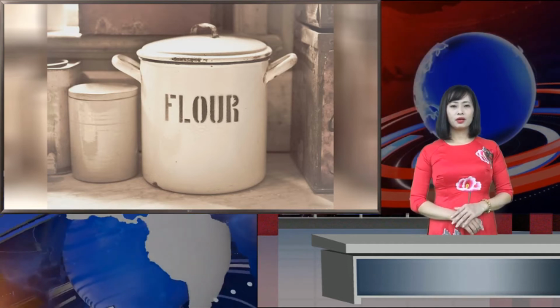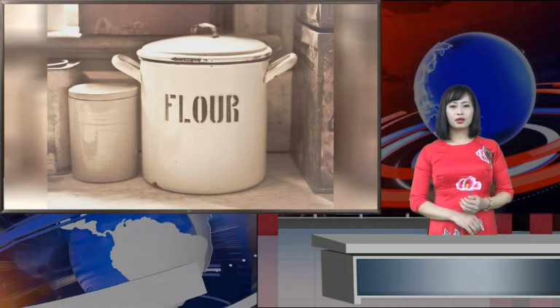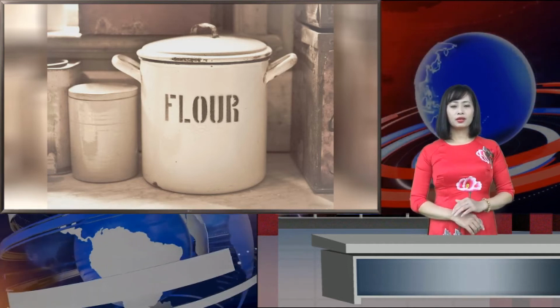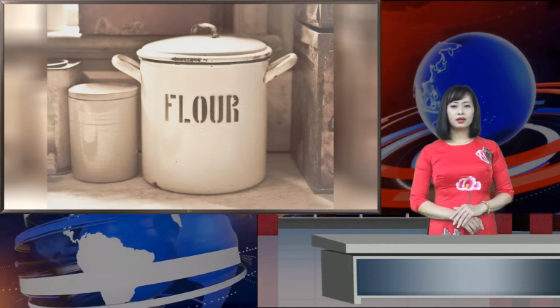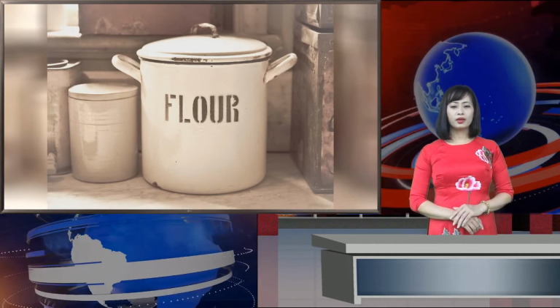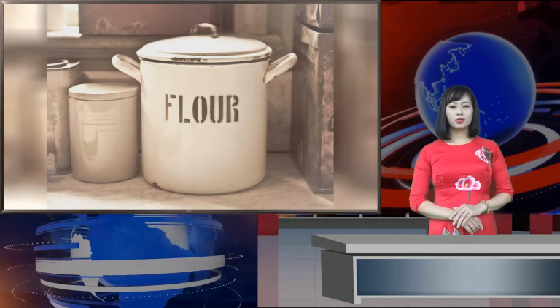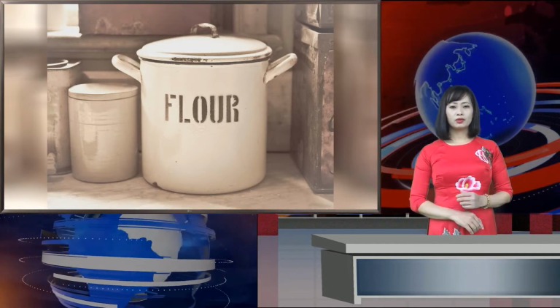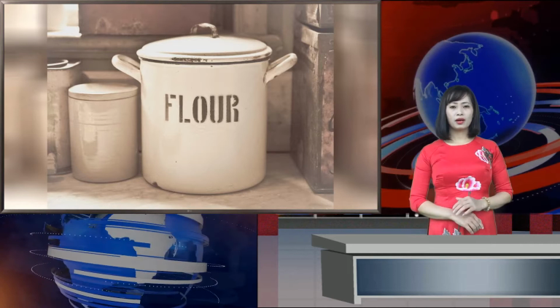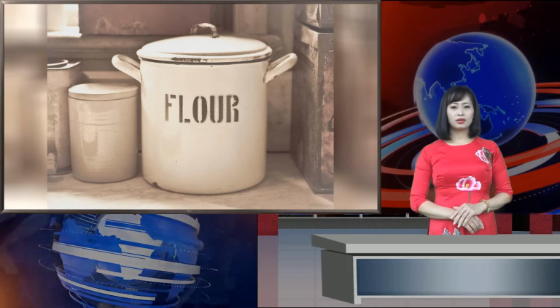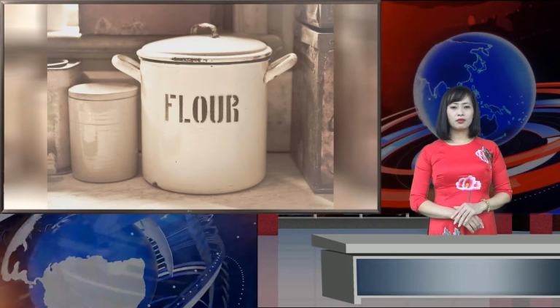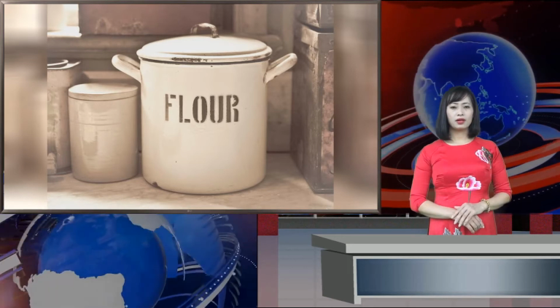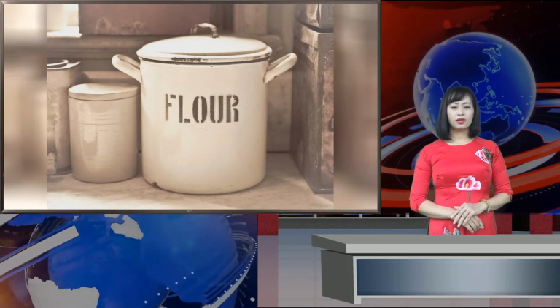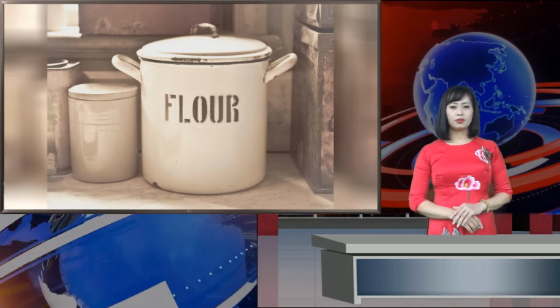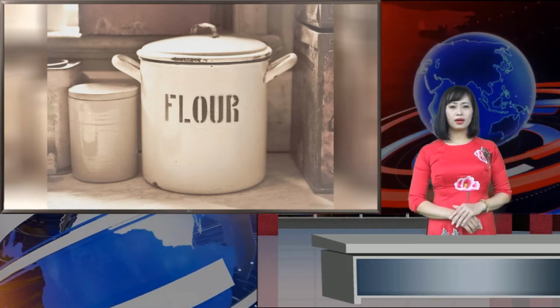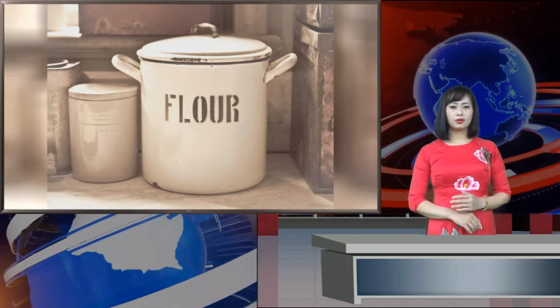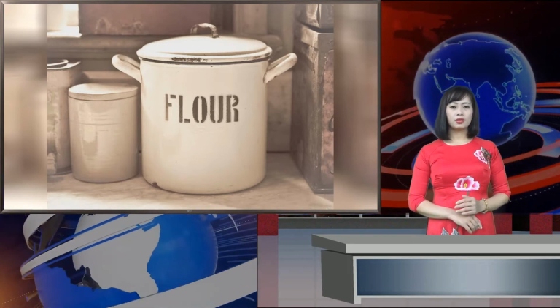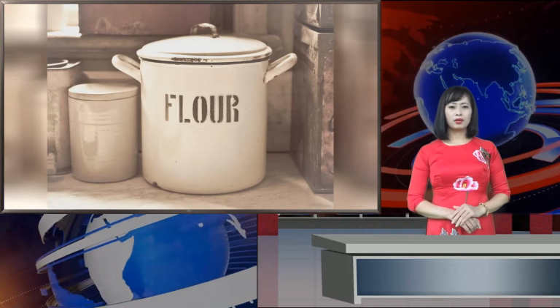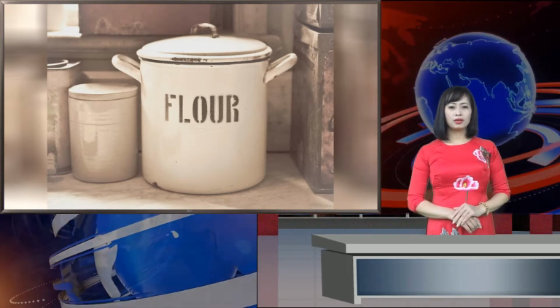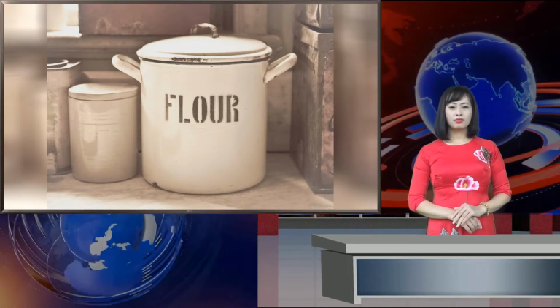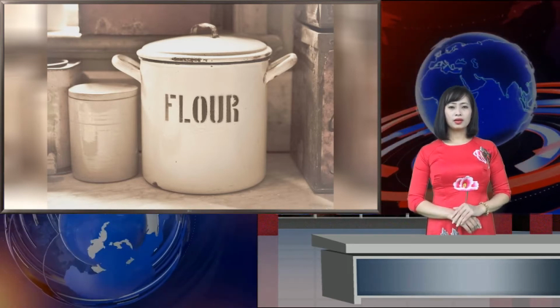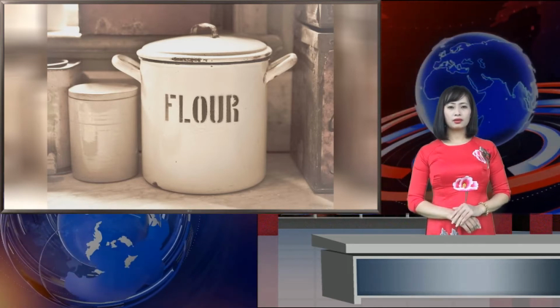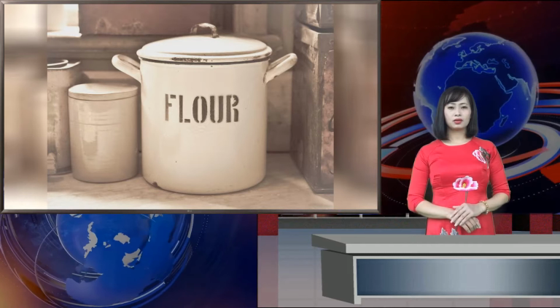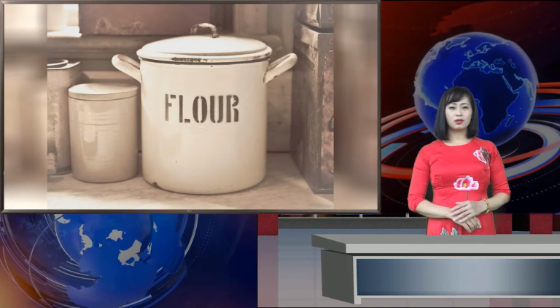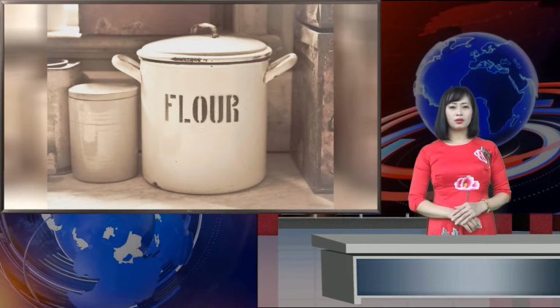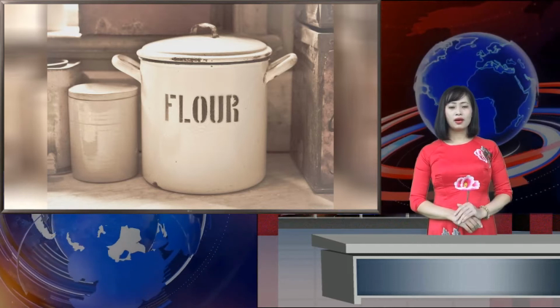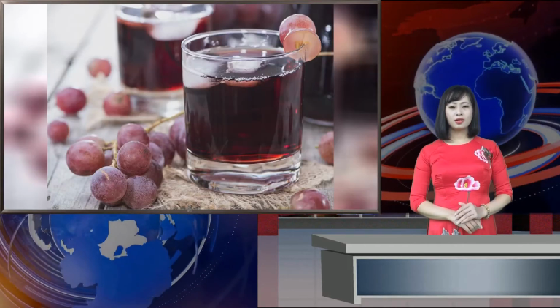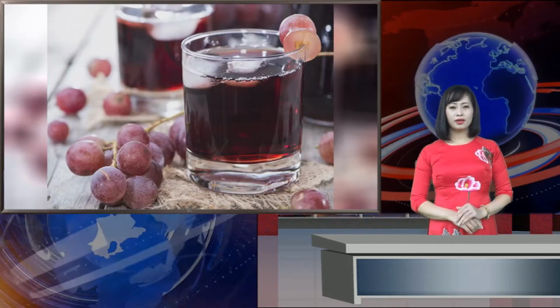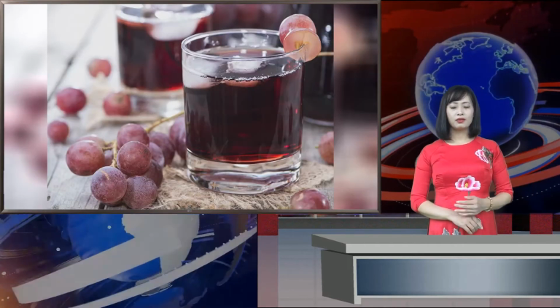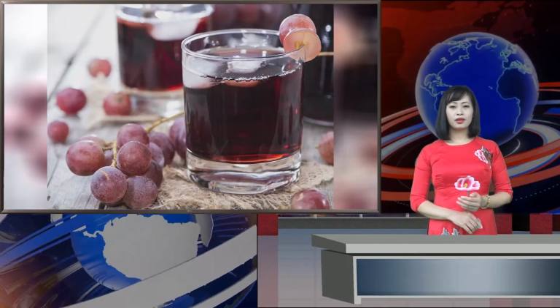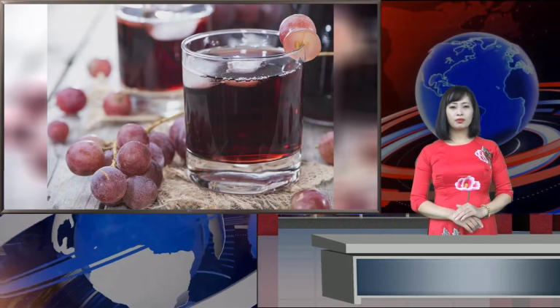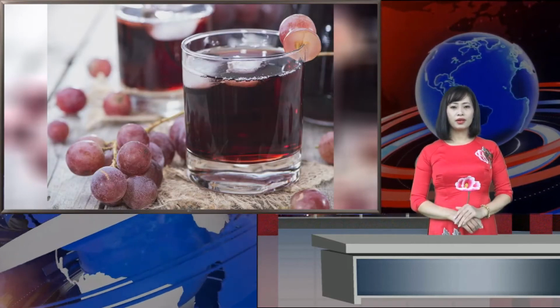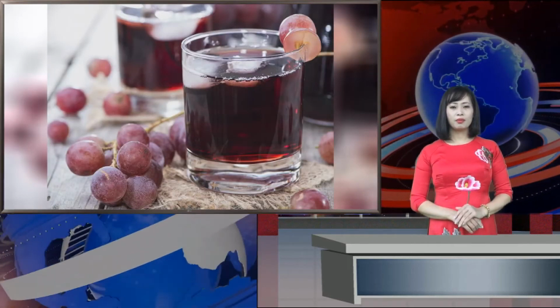Reduce the heat to medium-low, cover the pan, and simmer for about 10 minutes to let the flavors blend together. Break one egg into a wine glass and gently pour the egg into the pan along the outer edge. Repeat with the remaining 5 eggs so a circle is formed with the eggs along the outer edge of the pan.